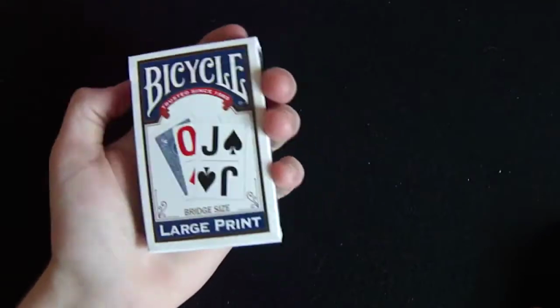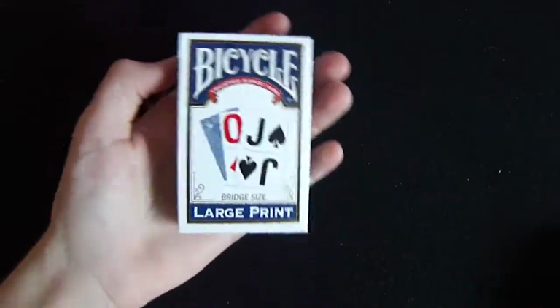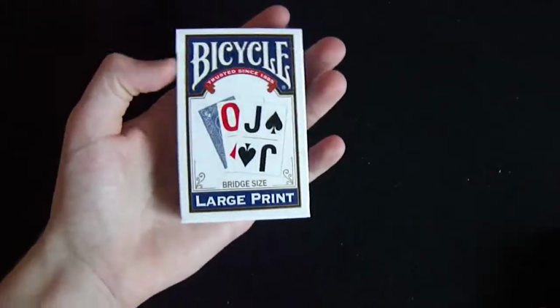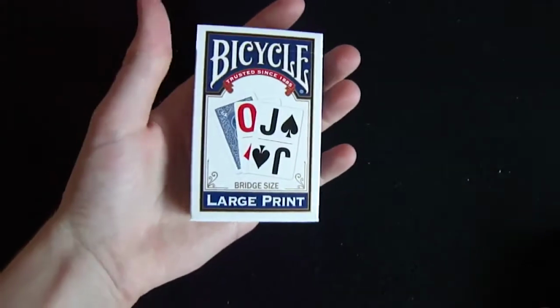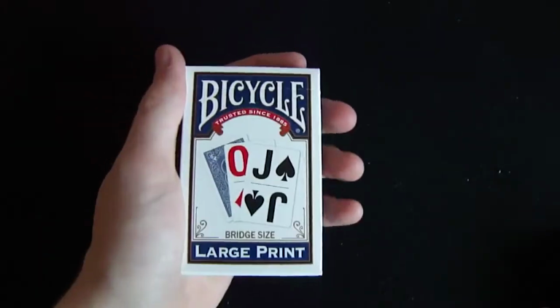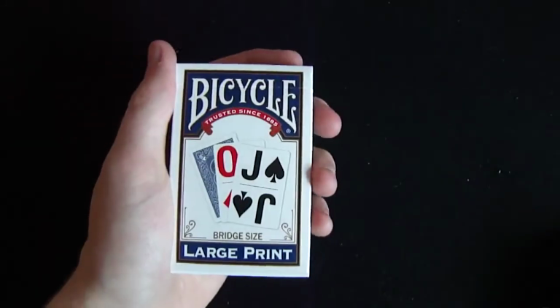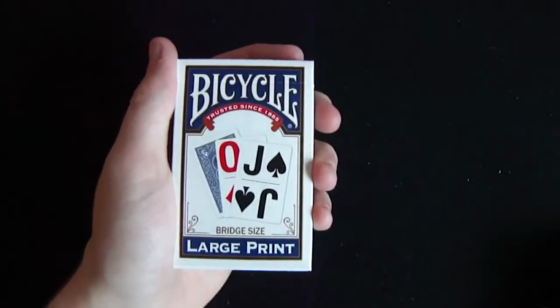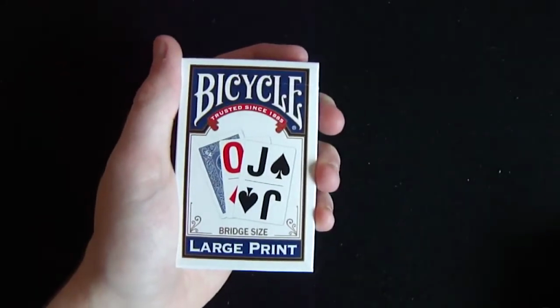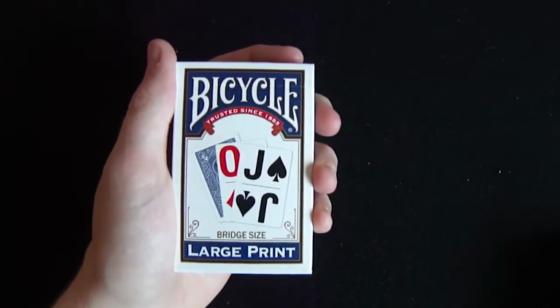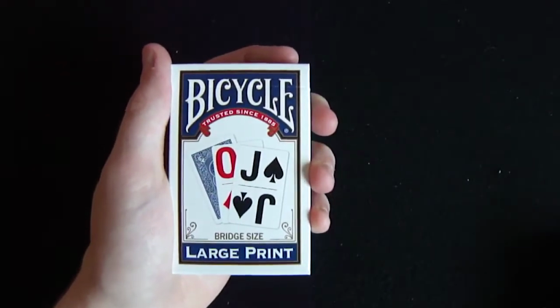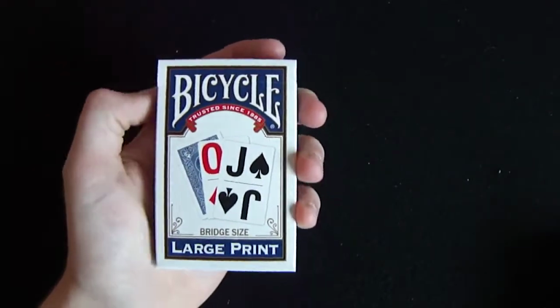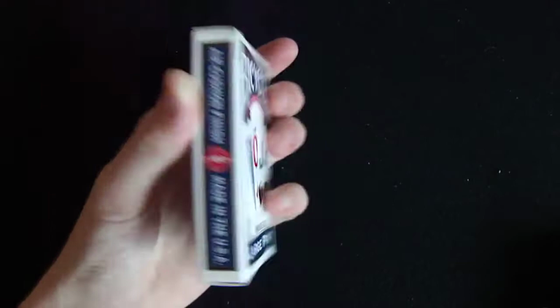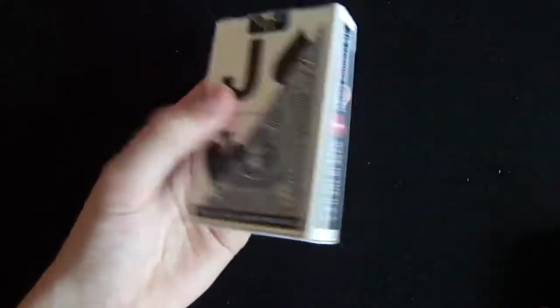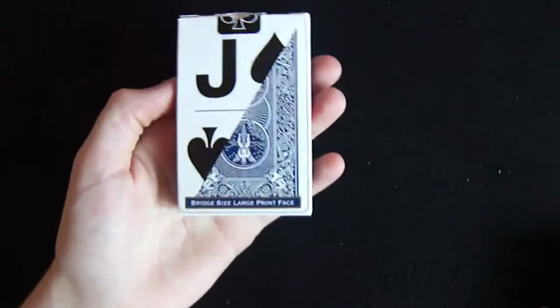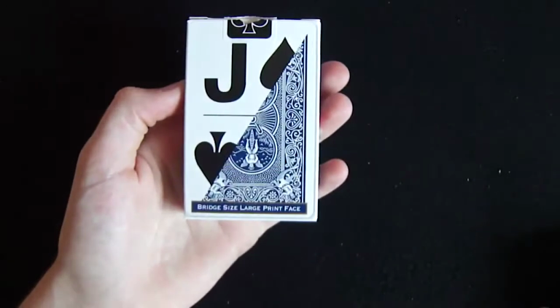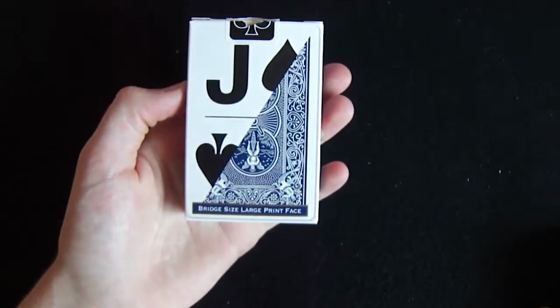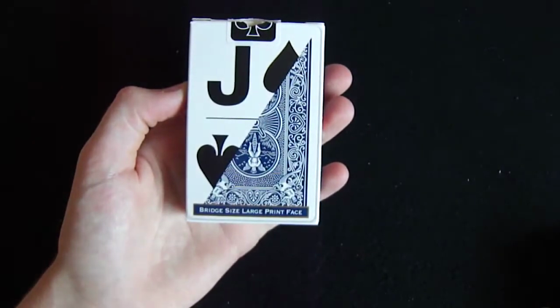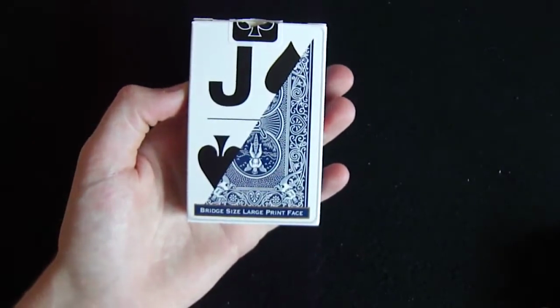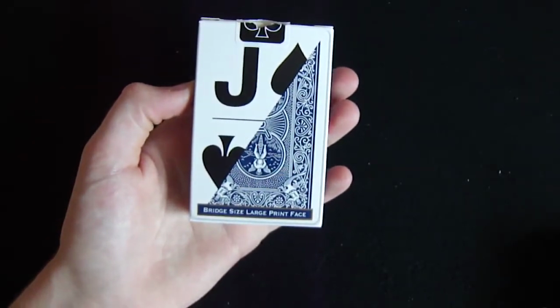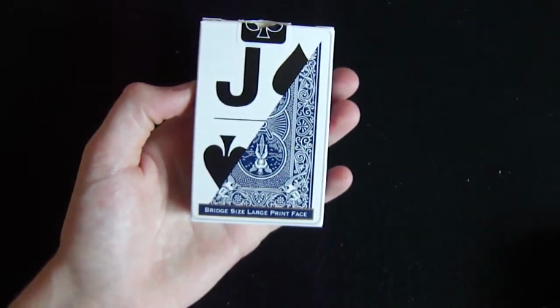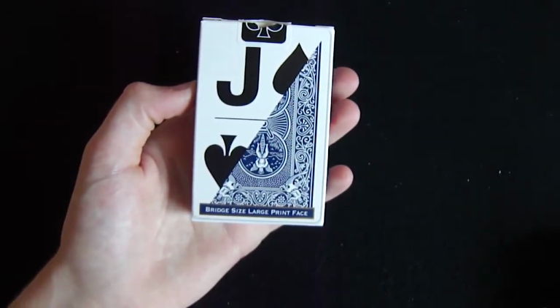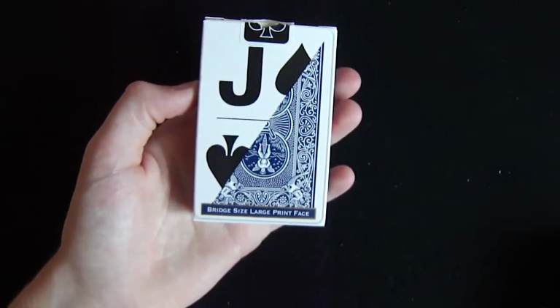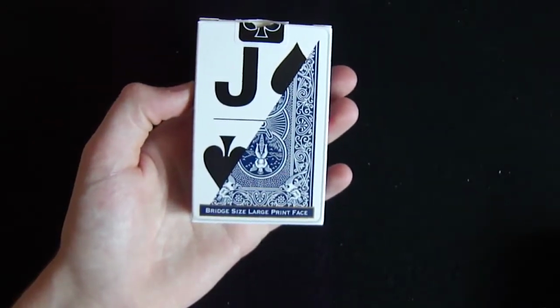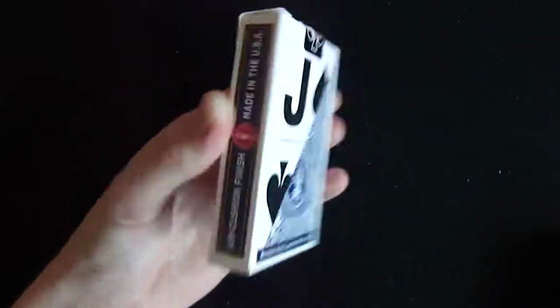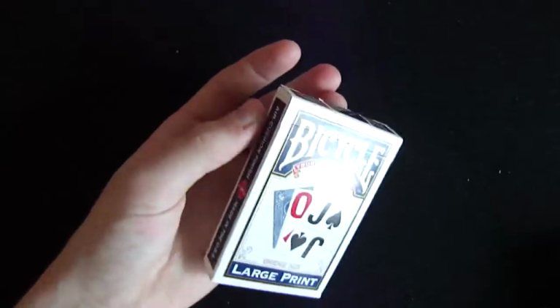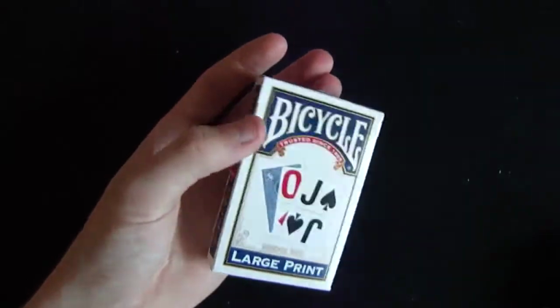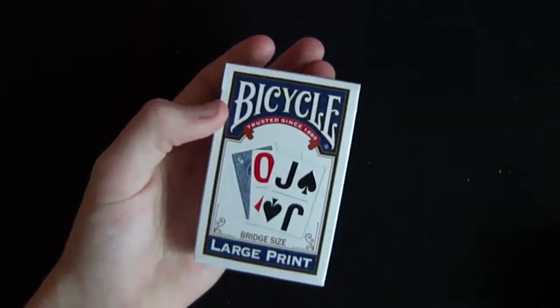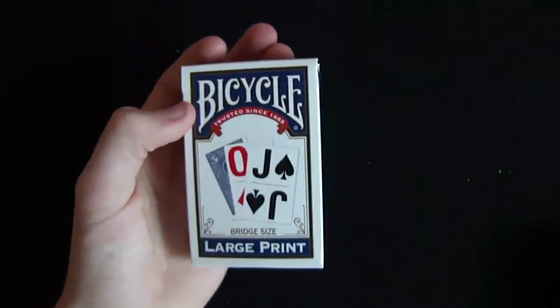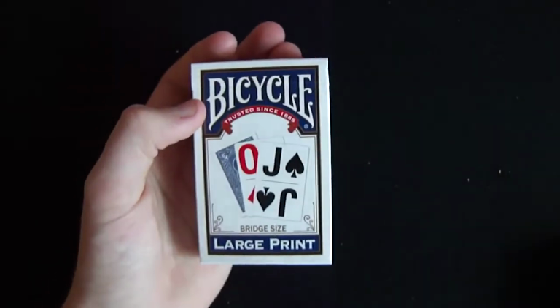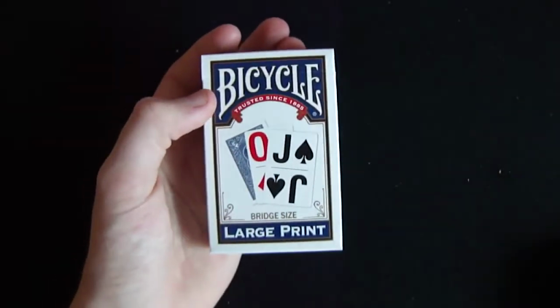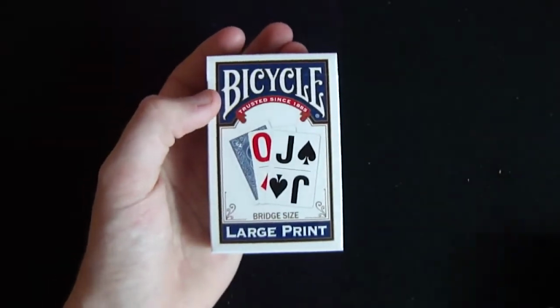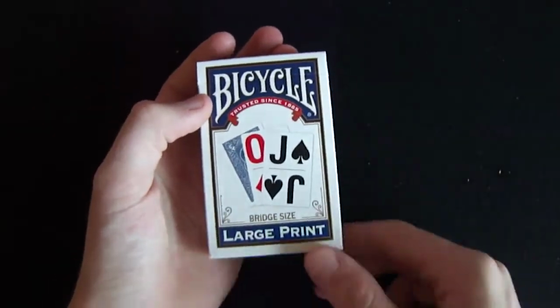But this is the Bicycle Large Print Bridge-Sized Deck, and the link to buy this deck is in the description below. So make sure you definitely pick this up — it's a link in the description below to buy this deck.